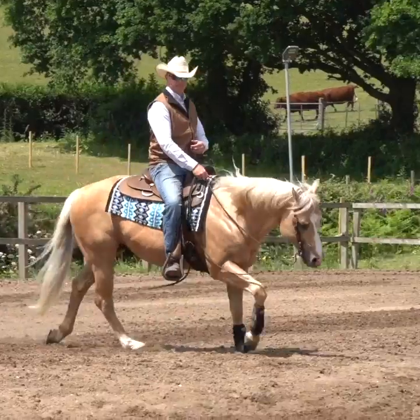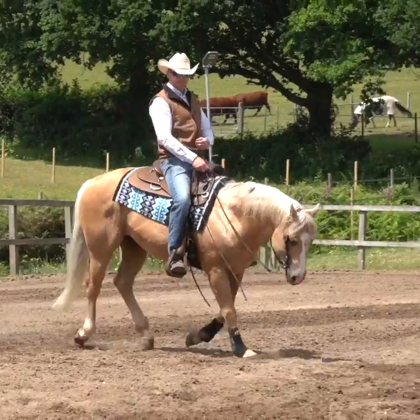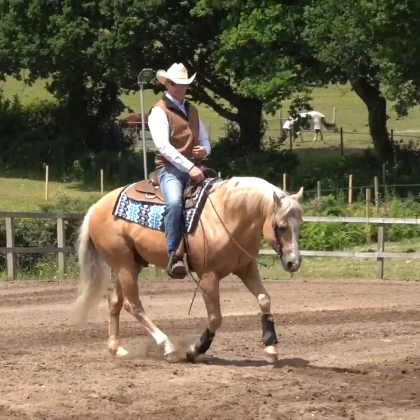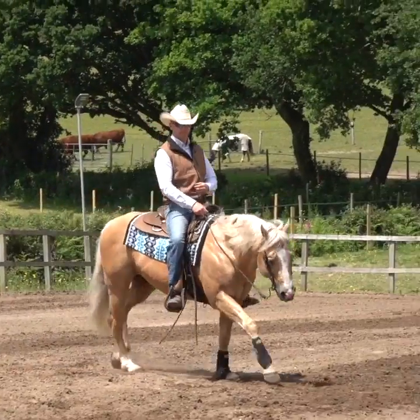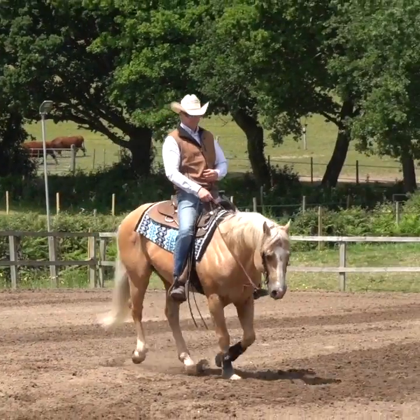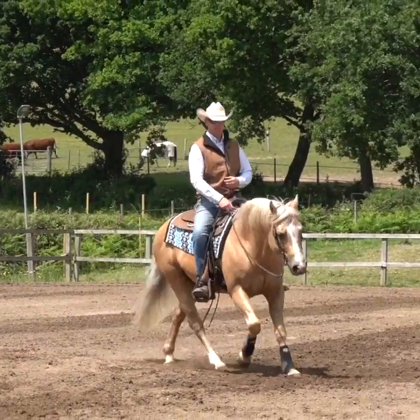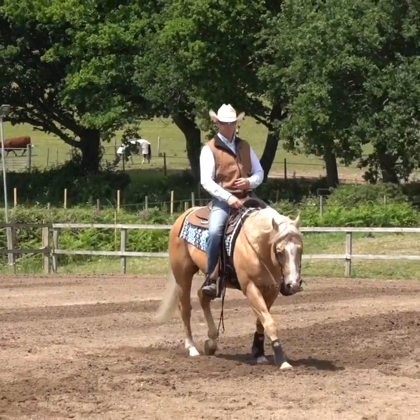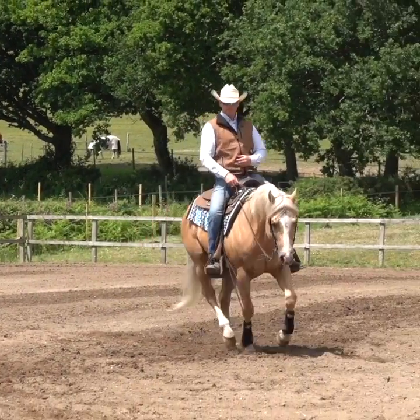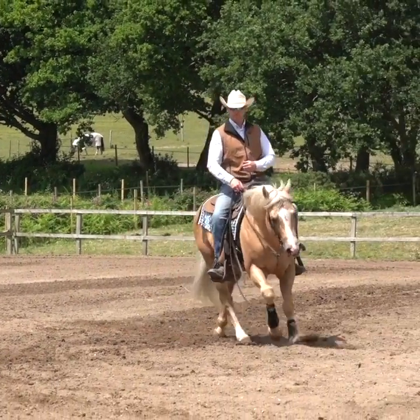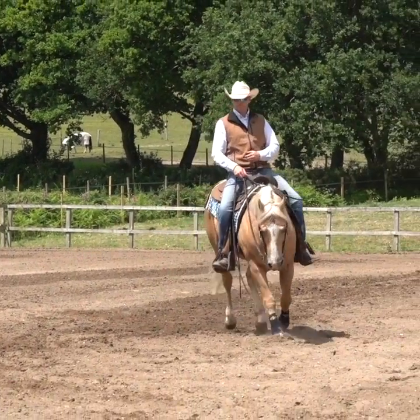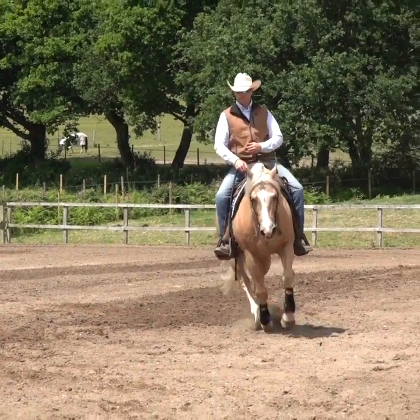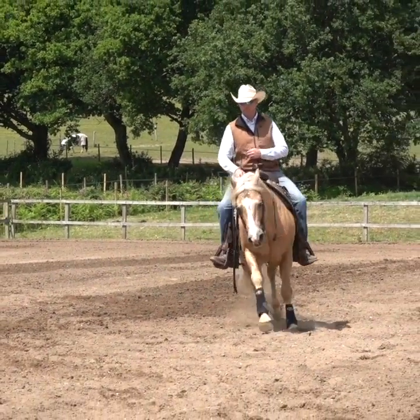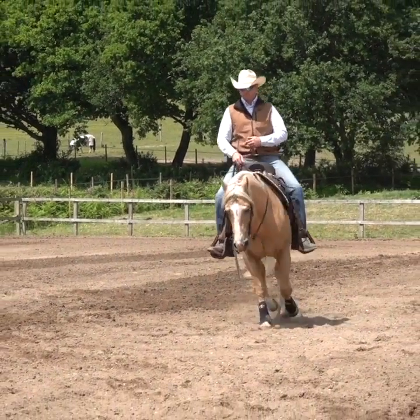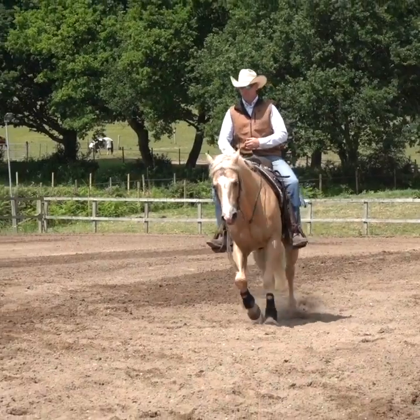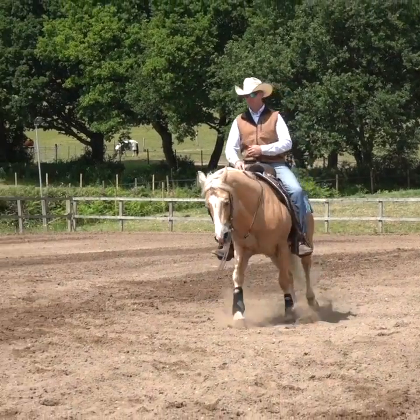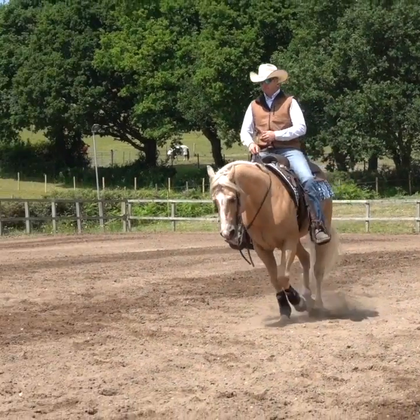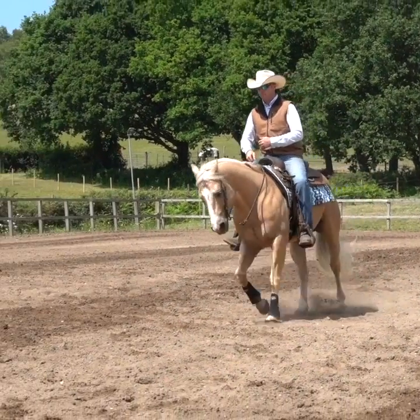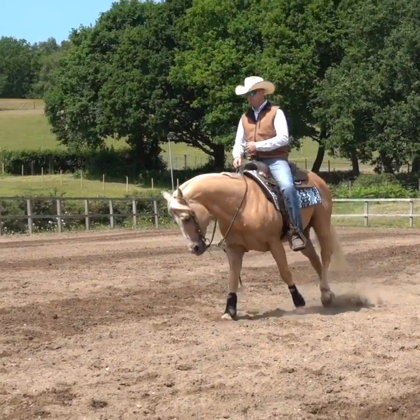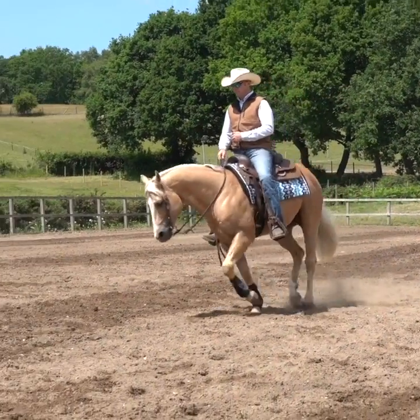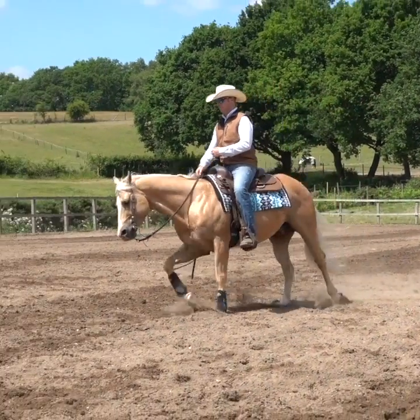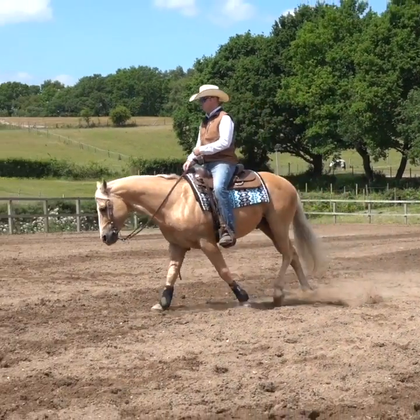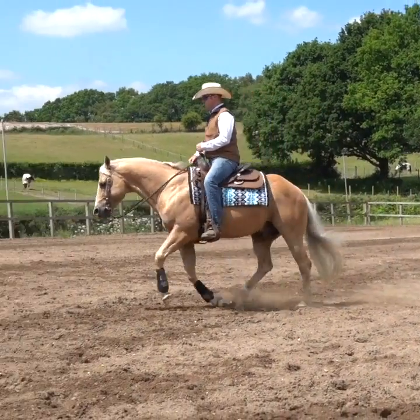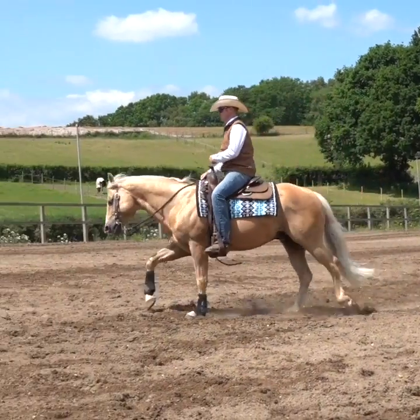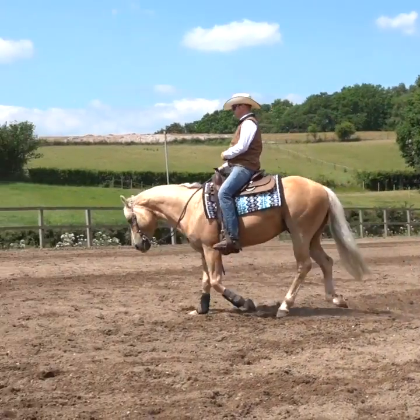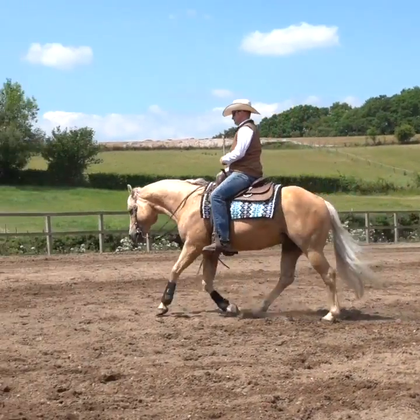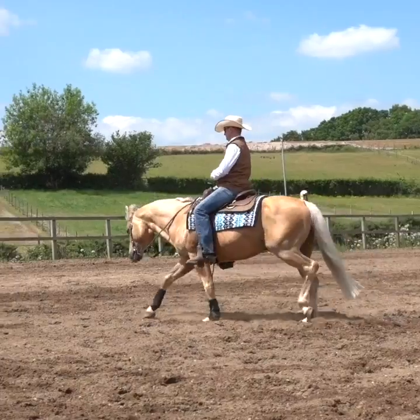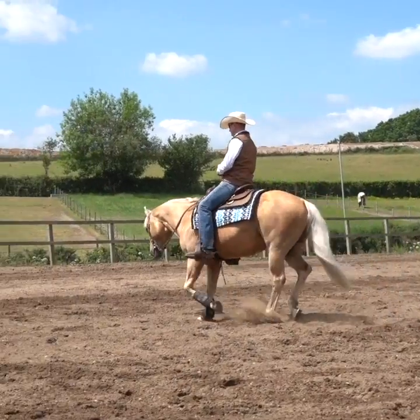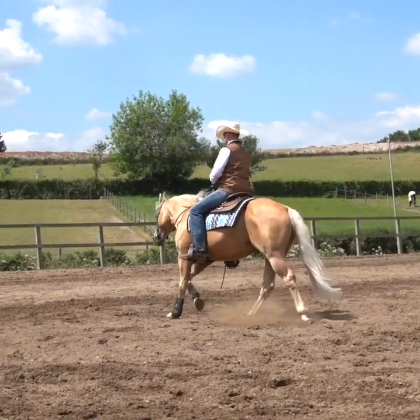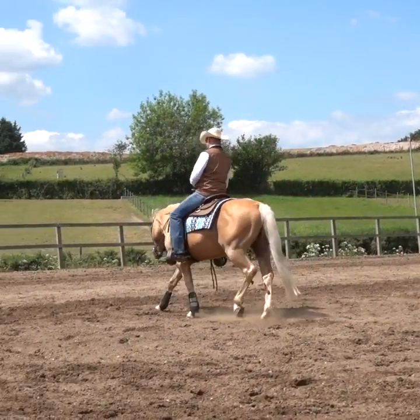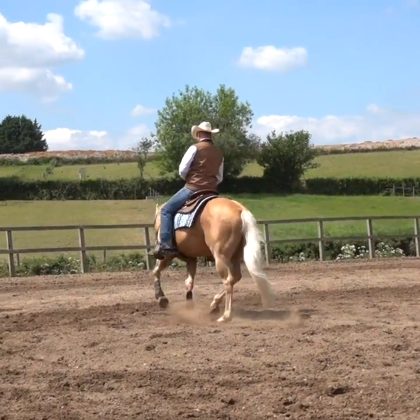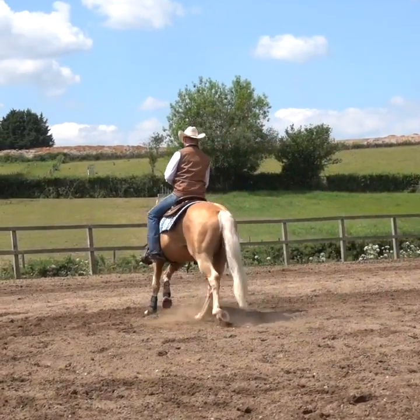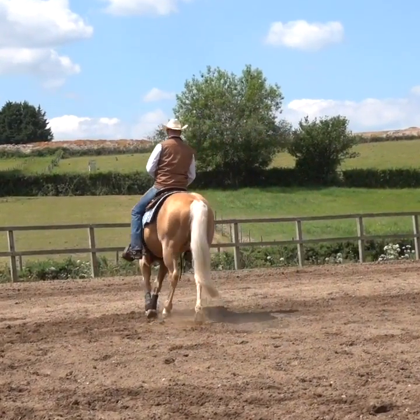For most people, having a horse that is willingly guided, will work on a loose rein and maintain self-carriage is one of the biggest appeals of Western riding. And we're going to look at how we can create a foundation for this on our novice horse.